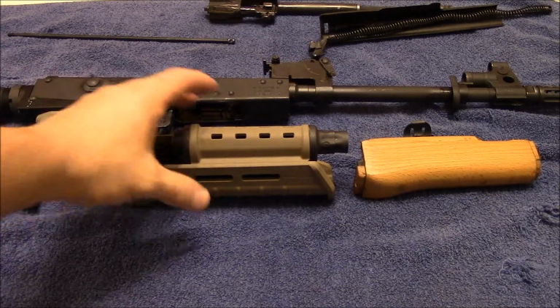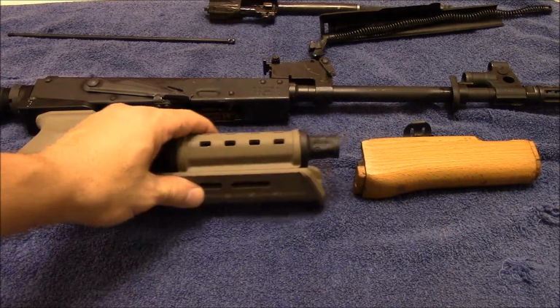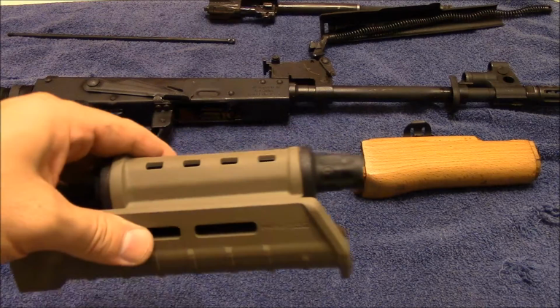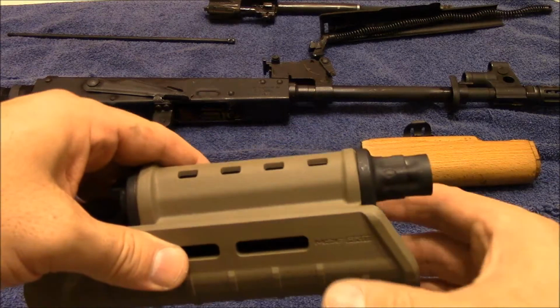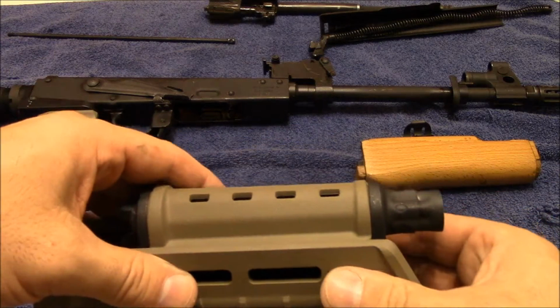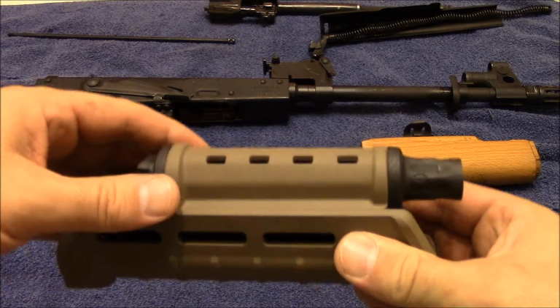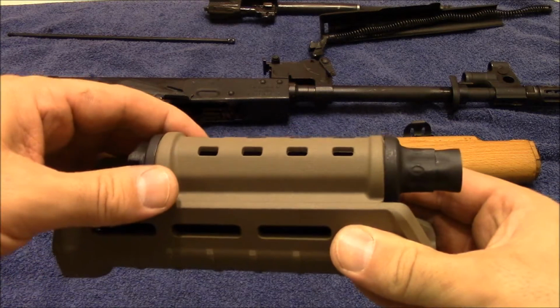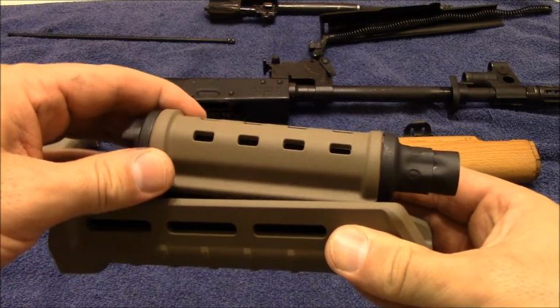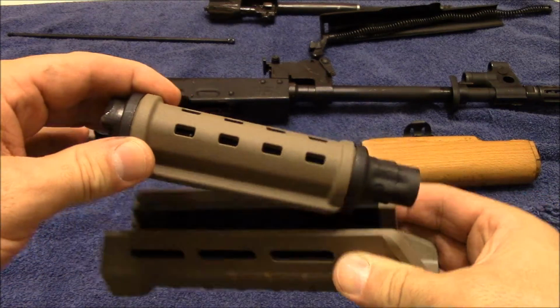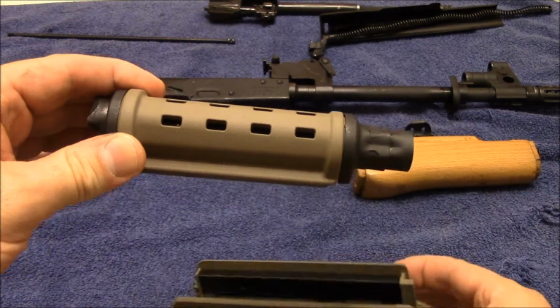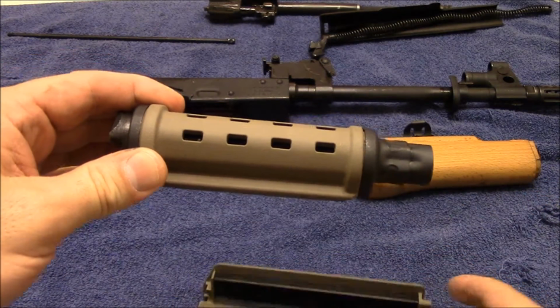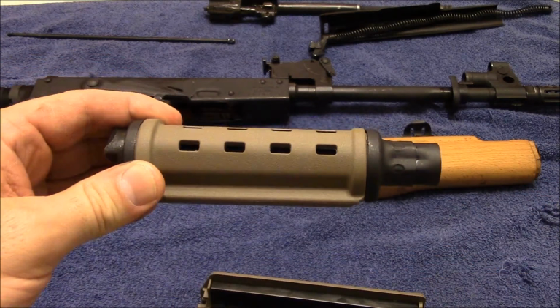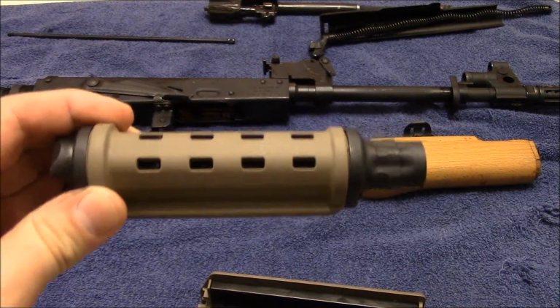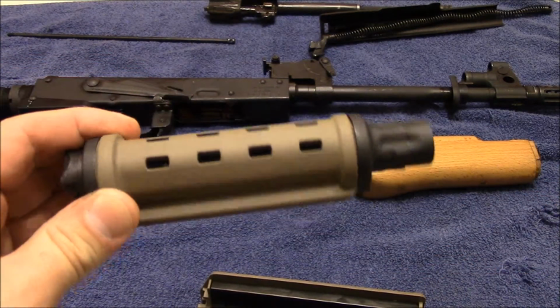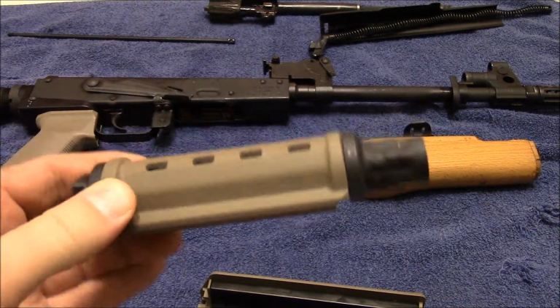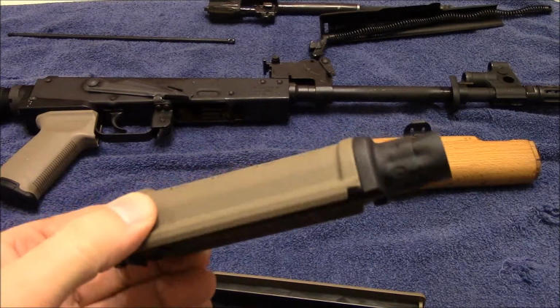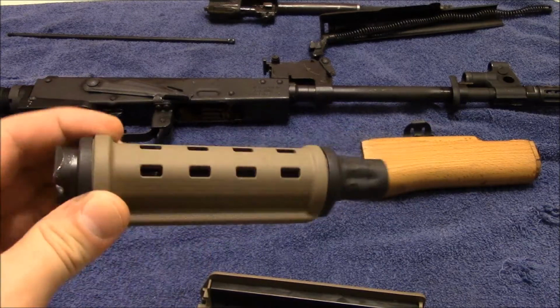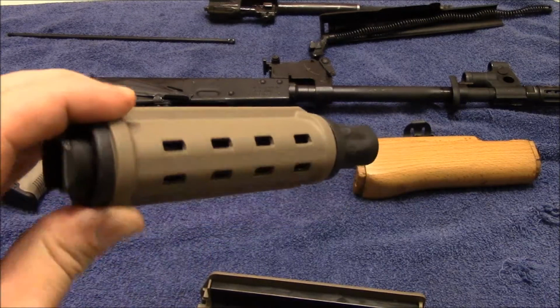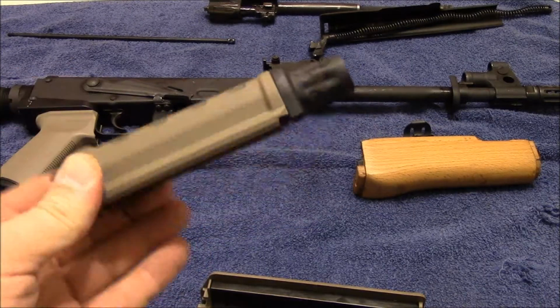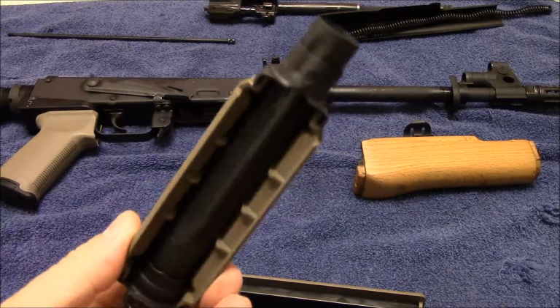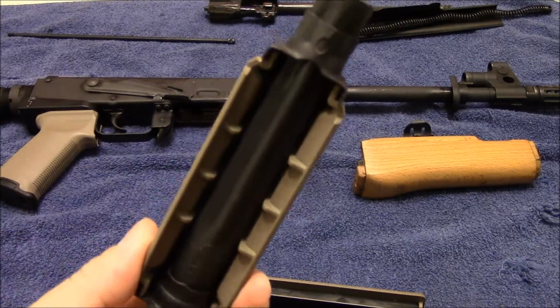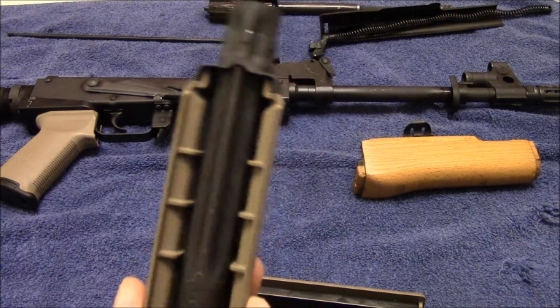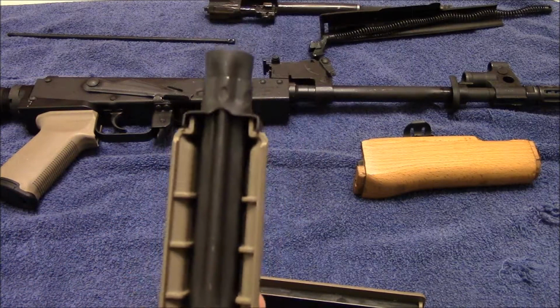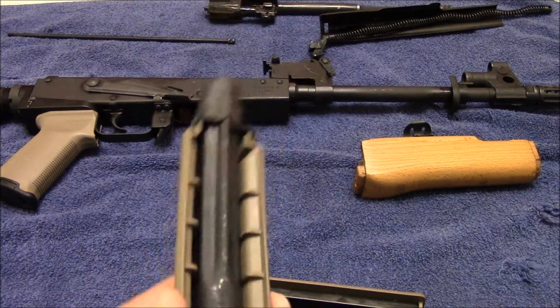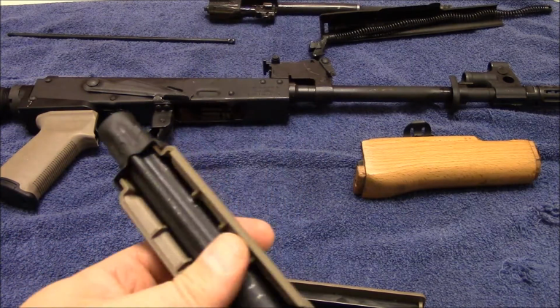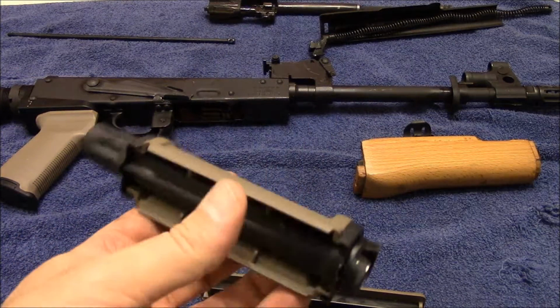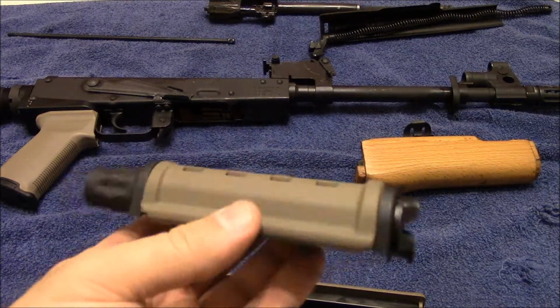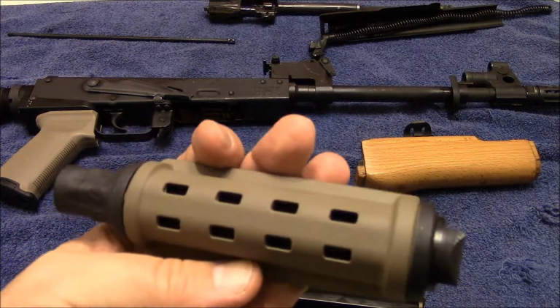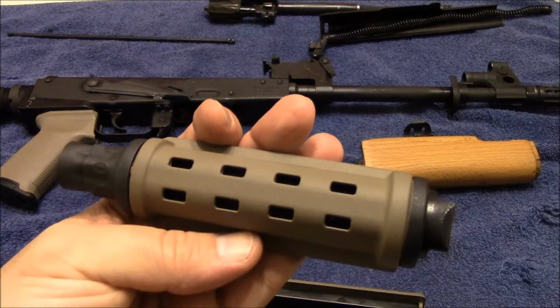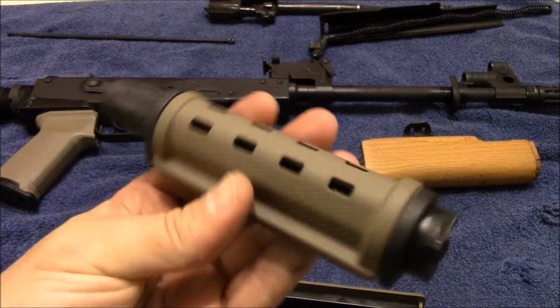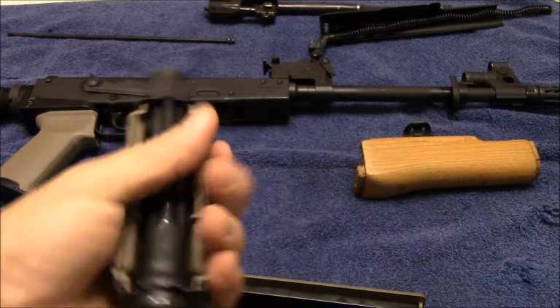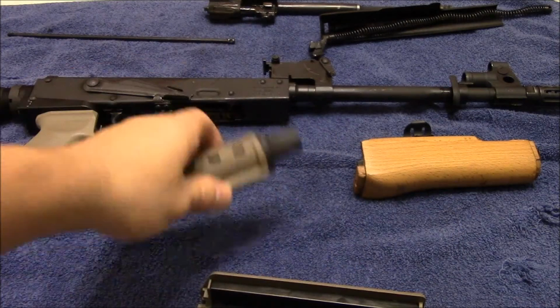As you can see here, I did go ahead and install the gas tube cover. I figured I would just do it off camera since I kind of needed to use the vise — it definitely makes it a lot easier. It has some ventilation slots in there.